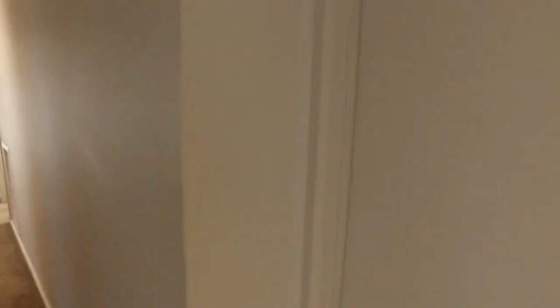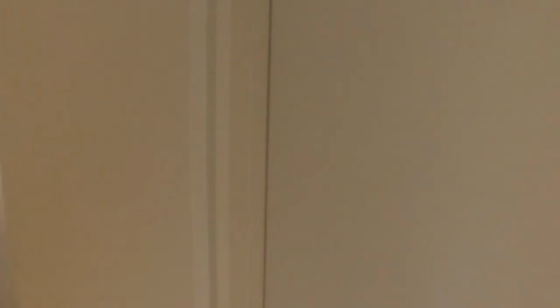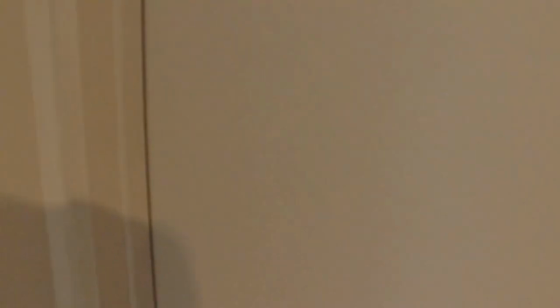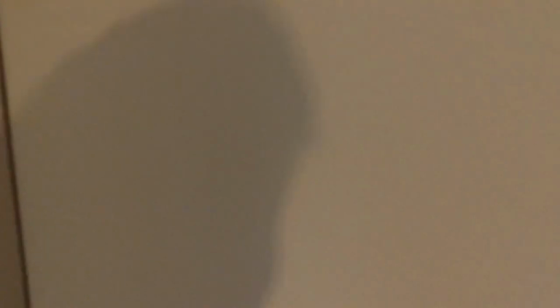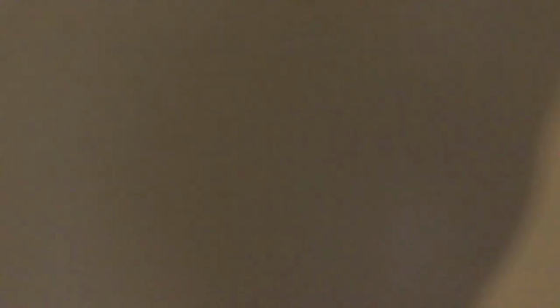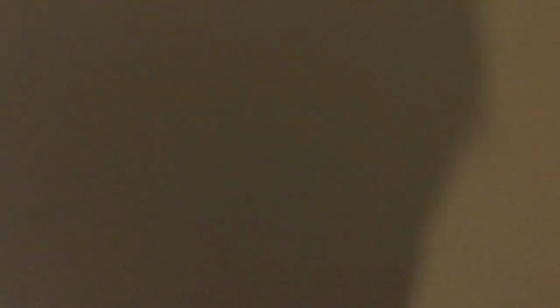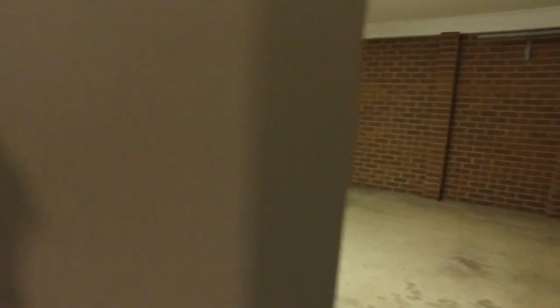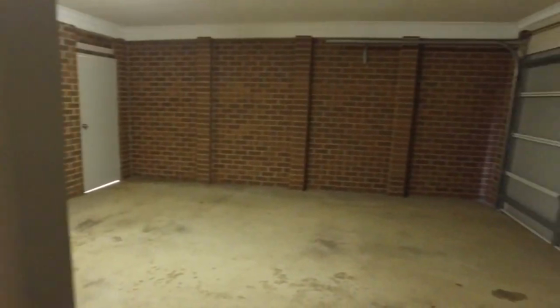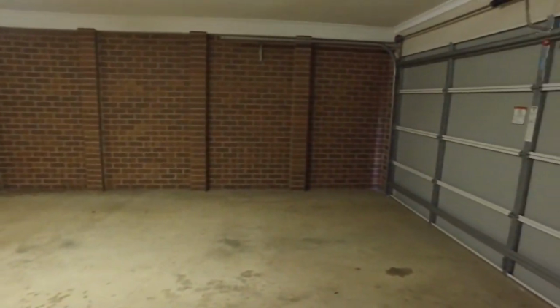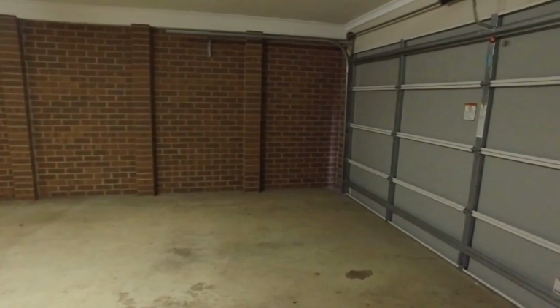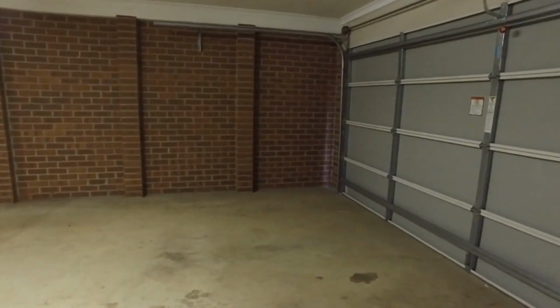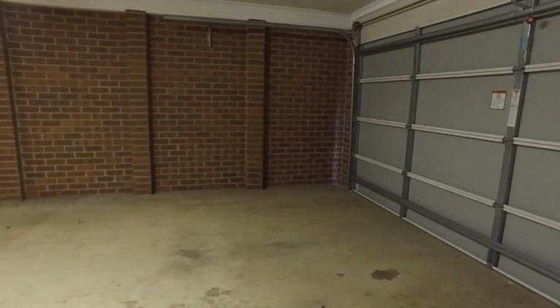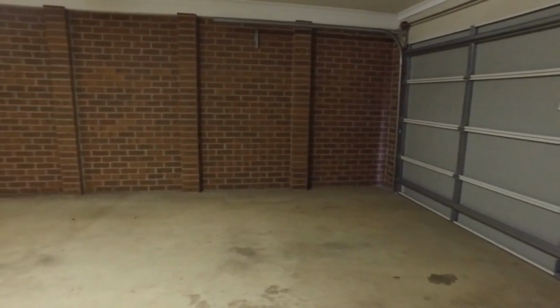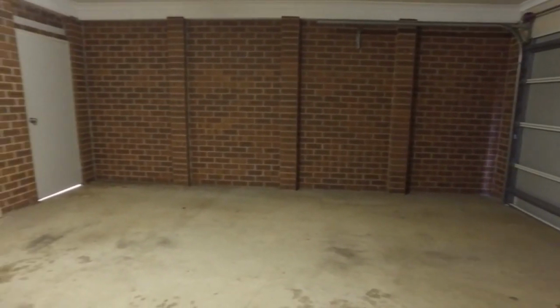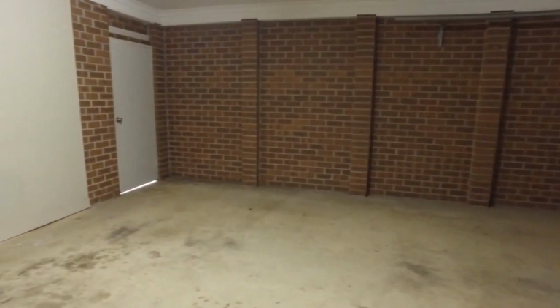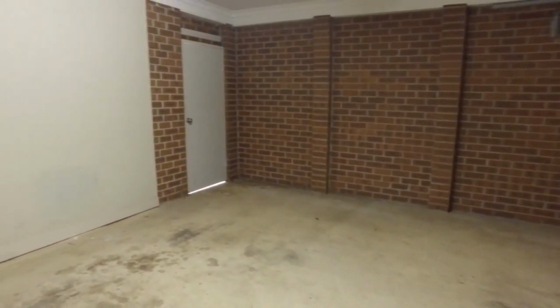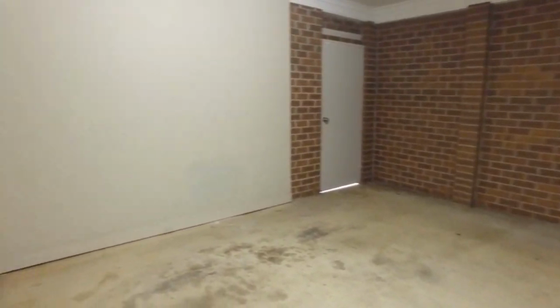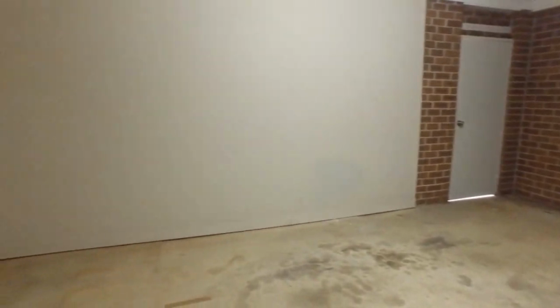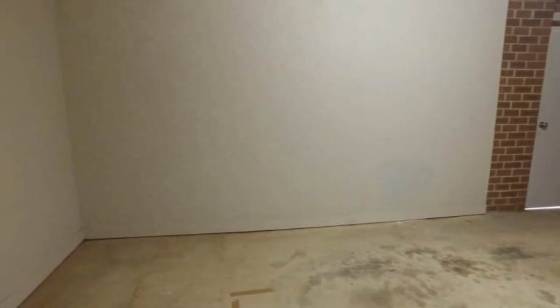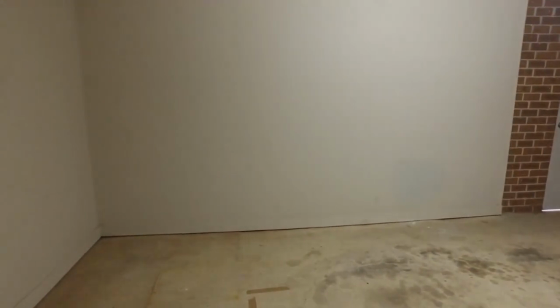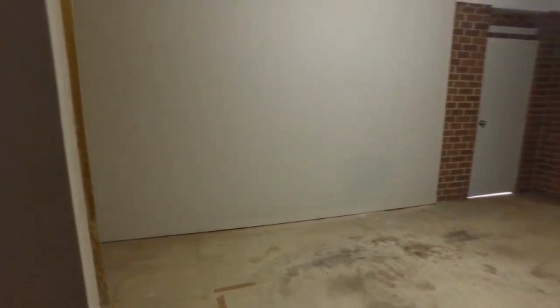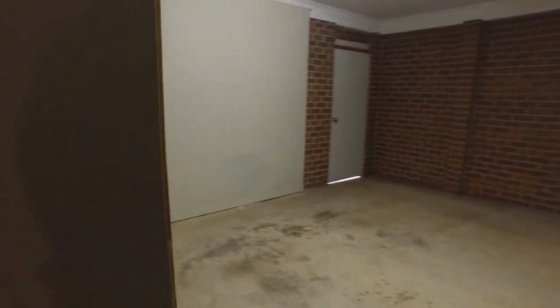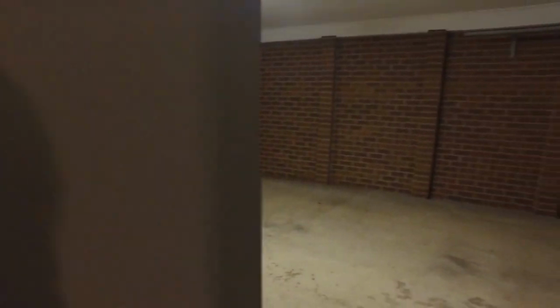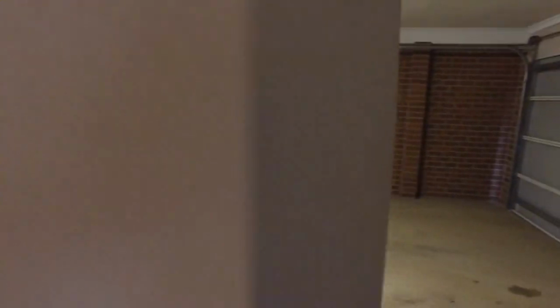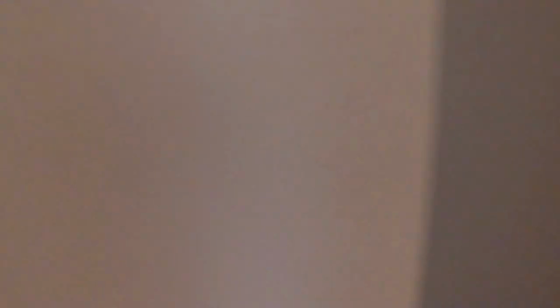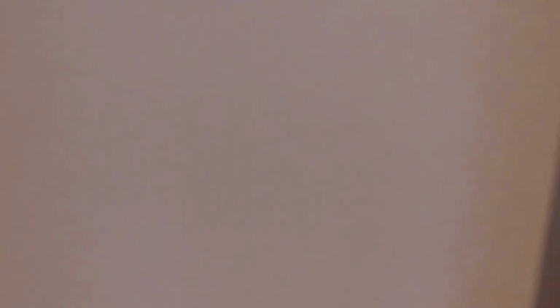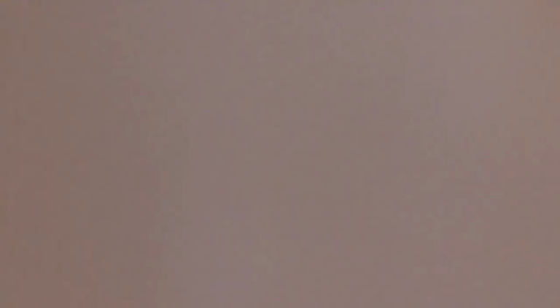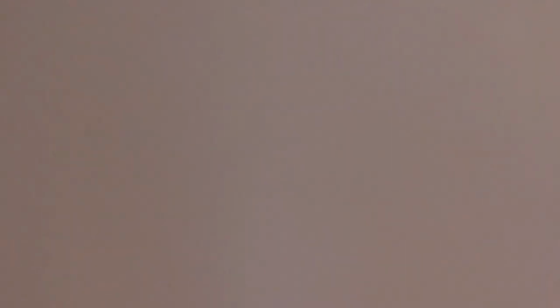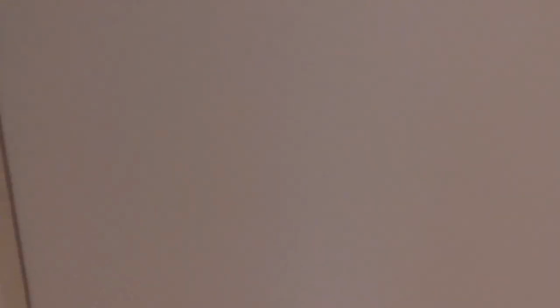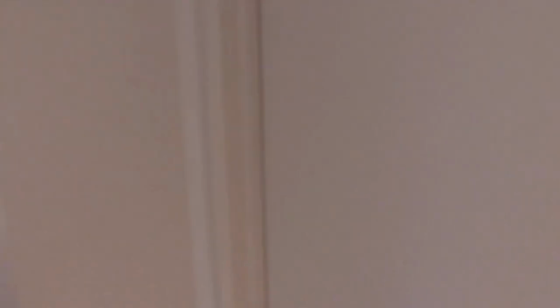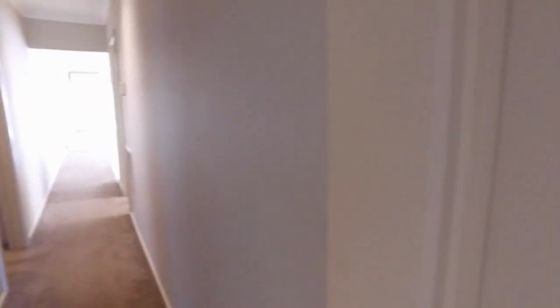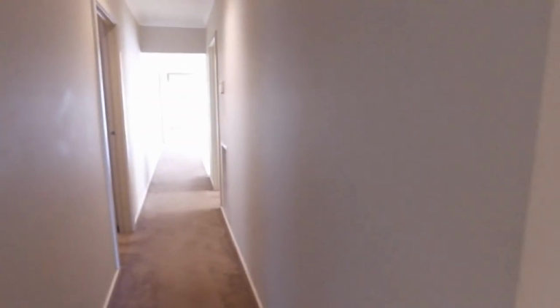Across the way, let's take a look at the garage. Nice double garage — plenty of space for two cars and plenty of storage room as well. There's also access out to the backyard from the garage.